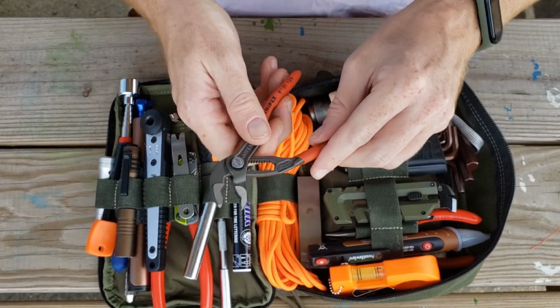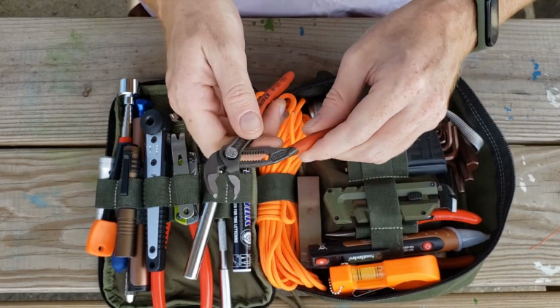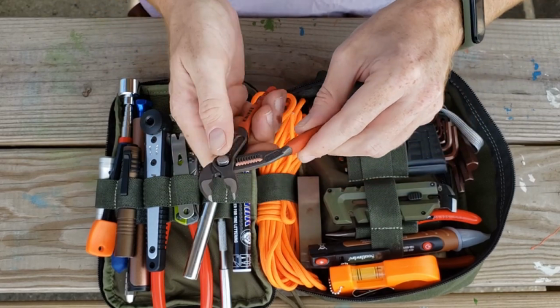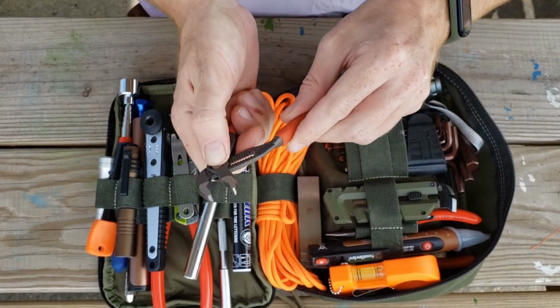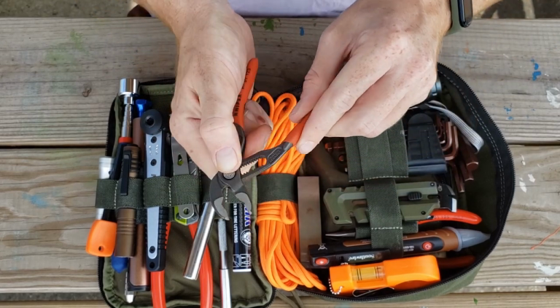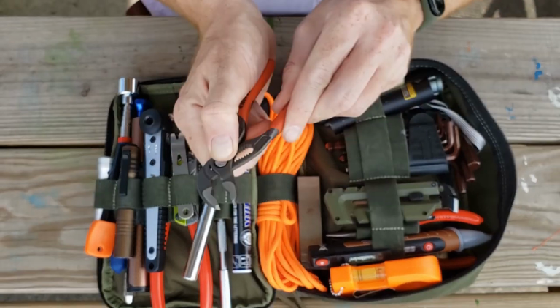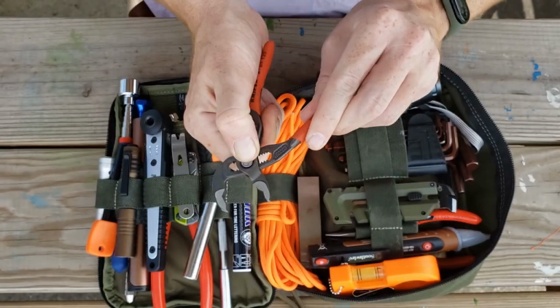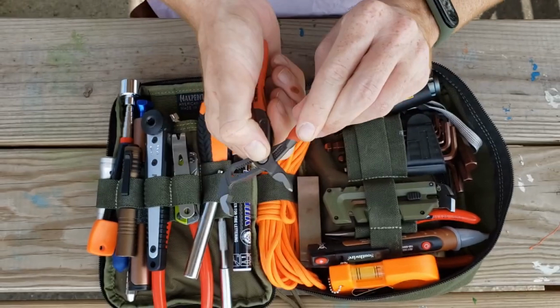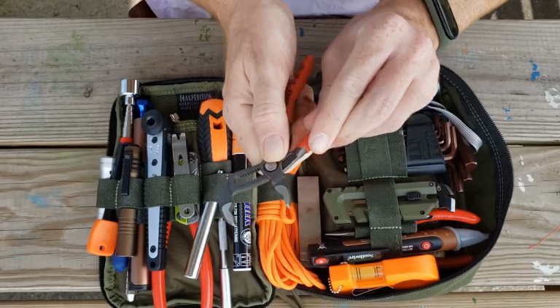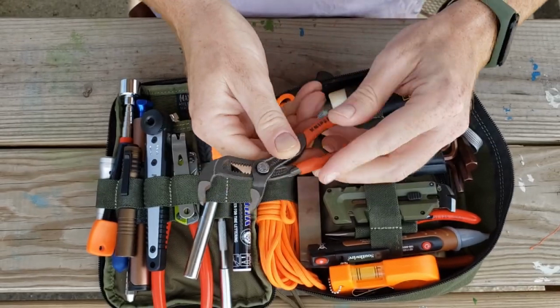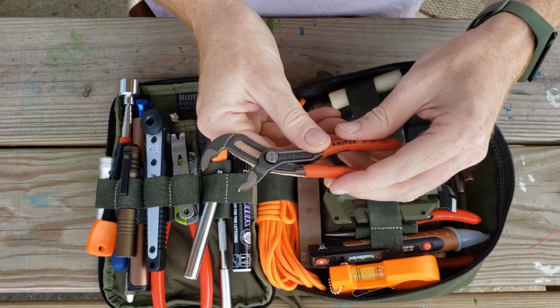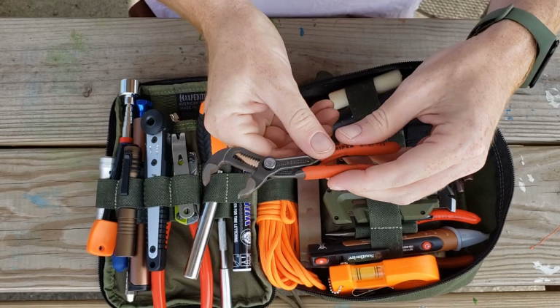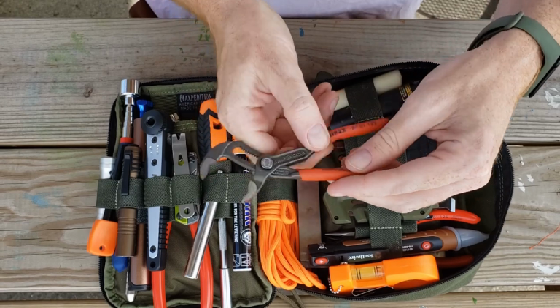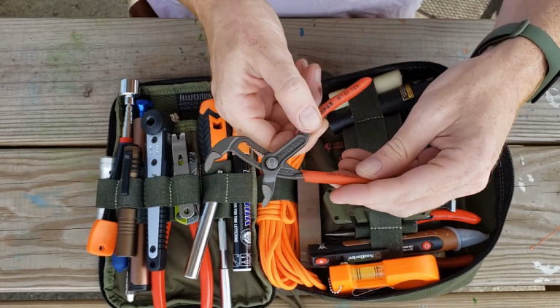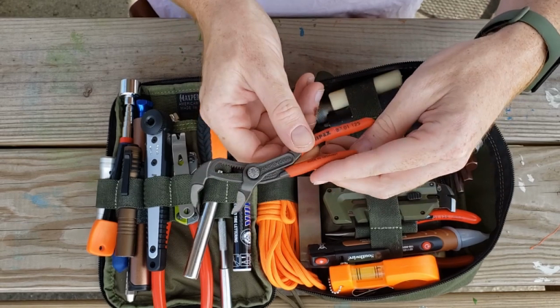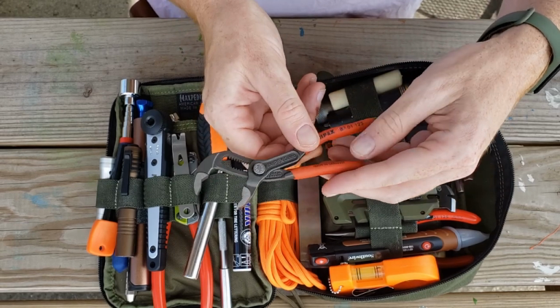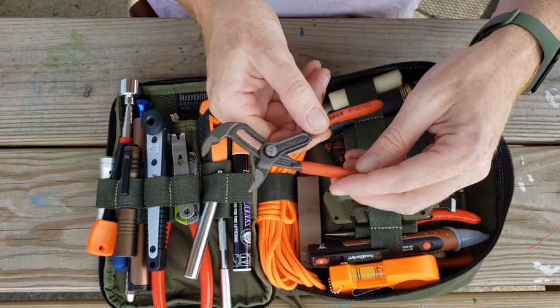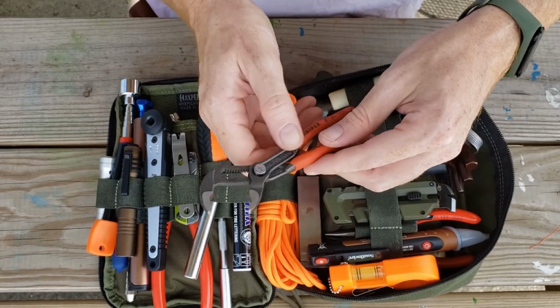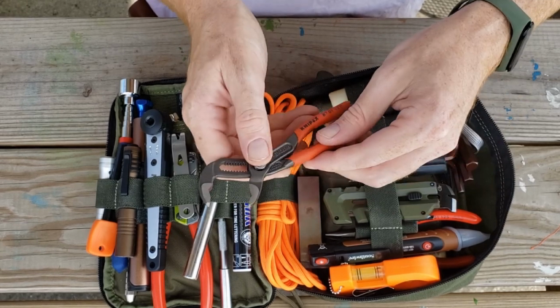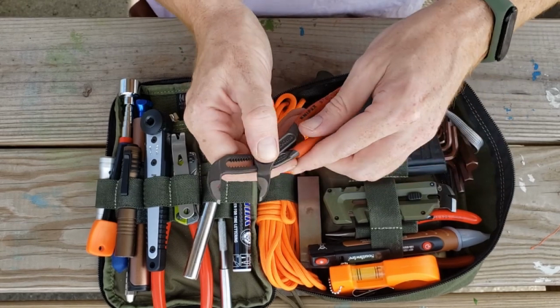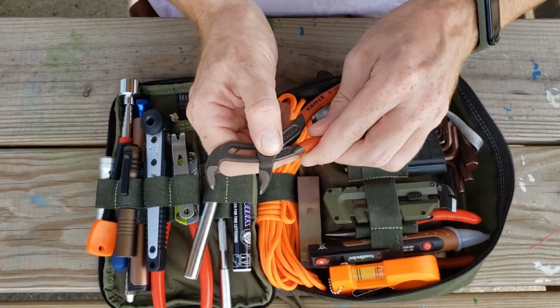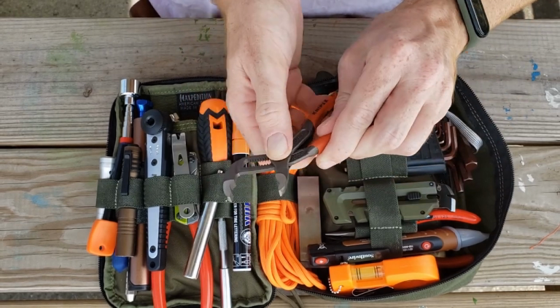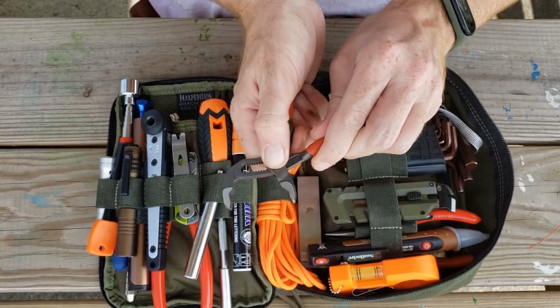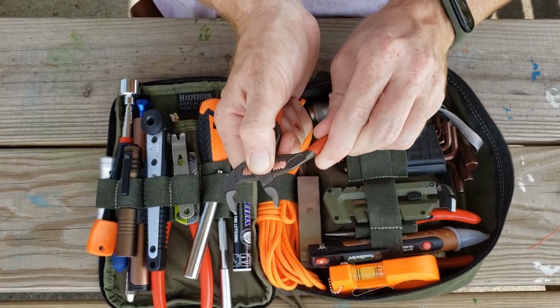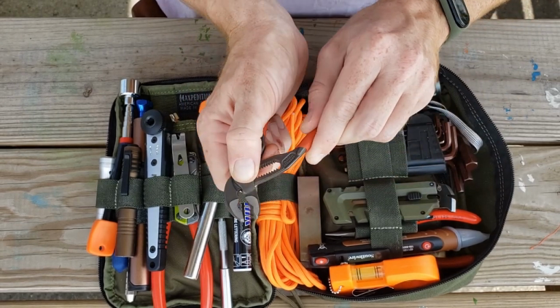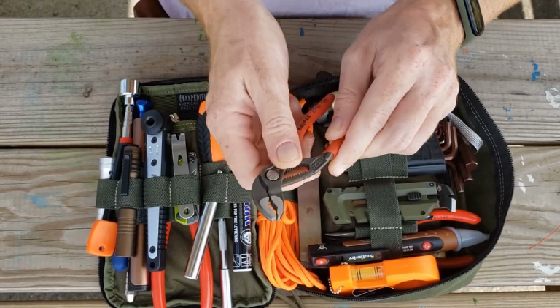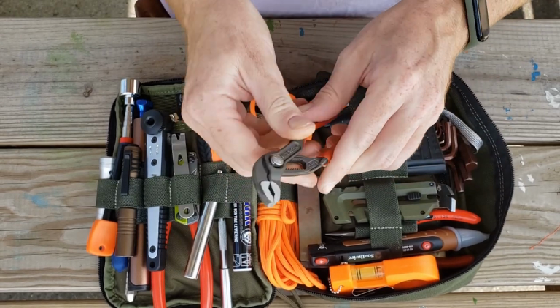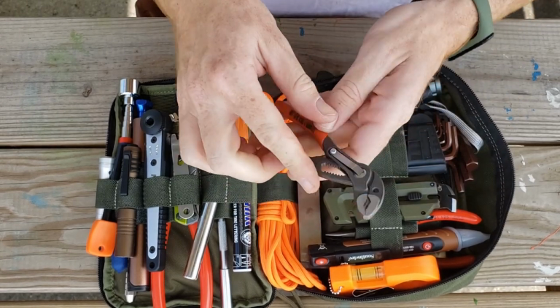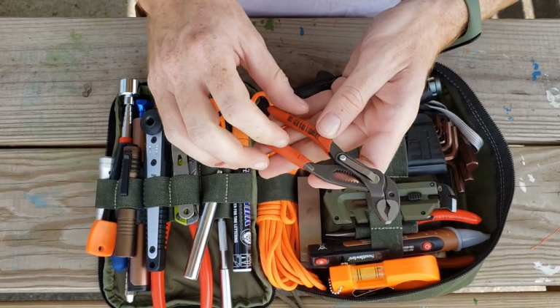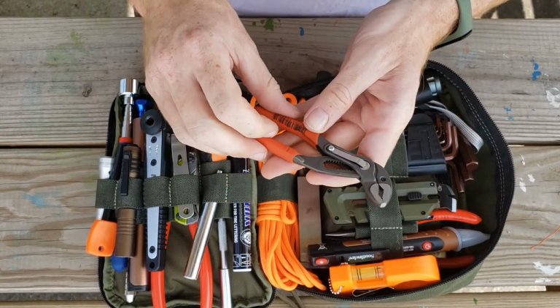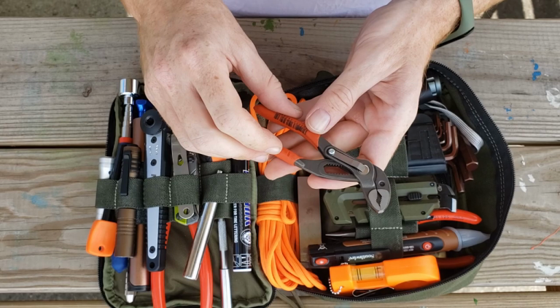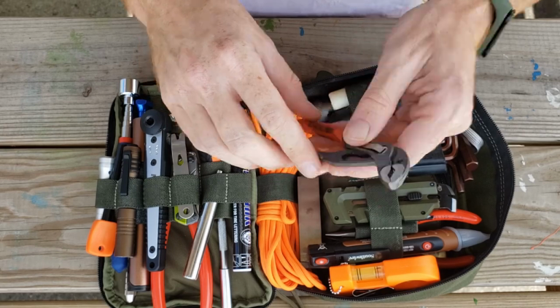We have Mork Knife X-Grips right here. These things are really great to have — you push this down and there you go.